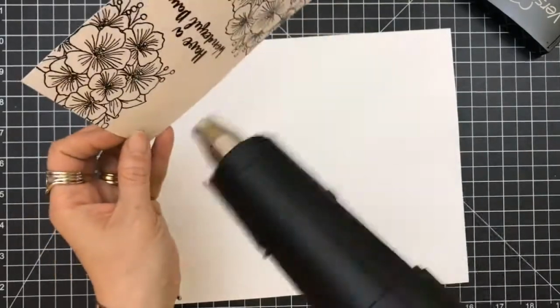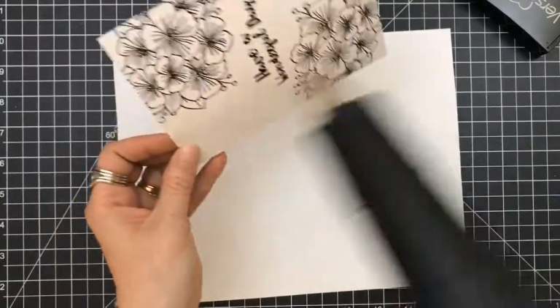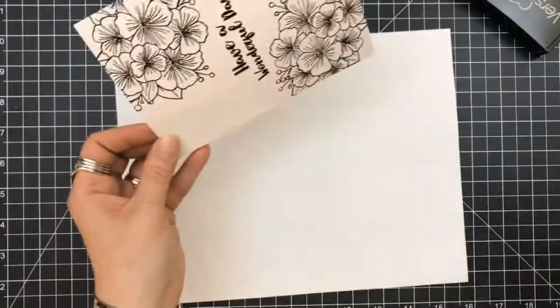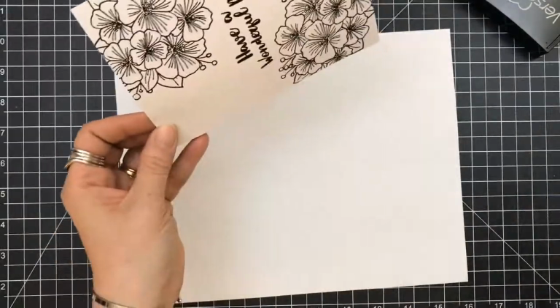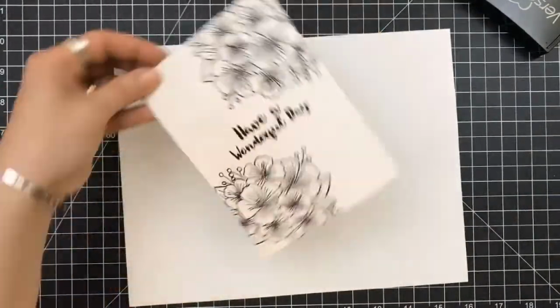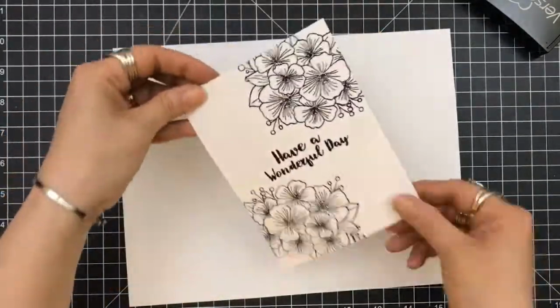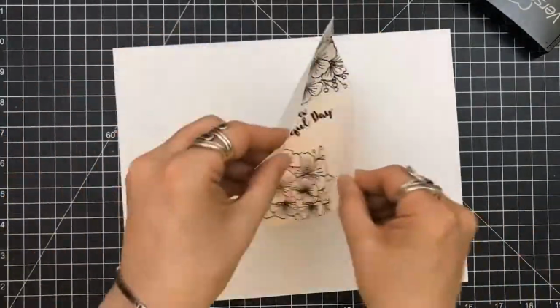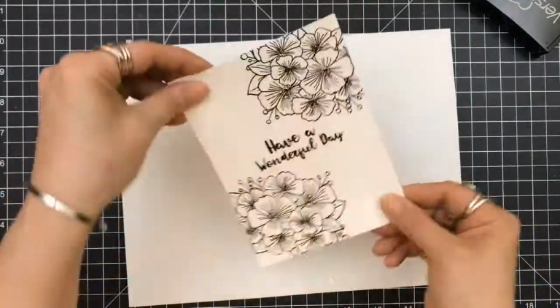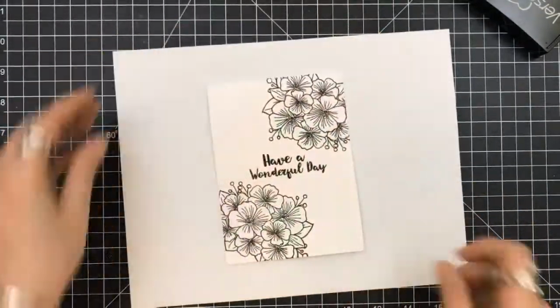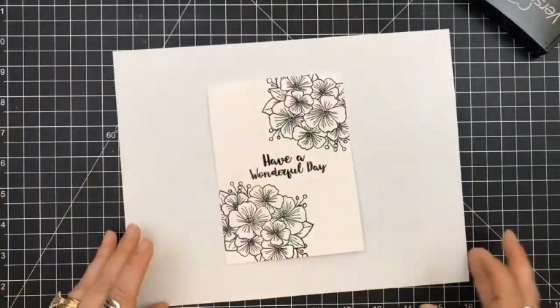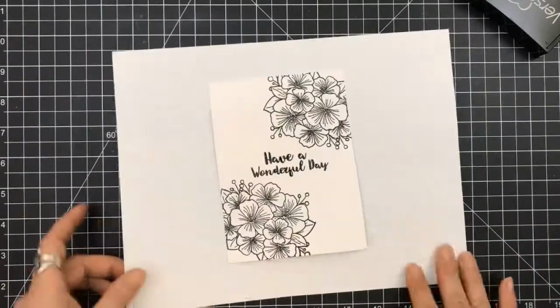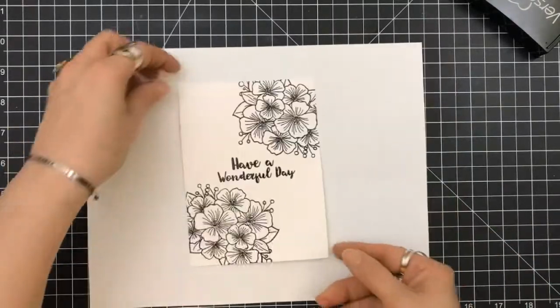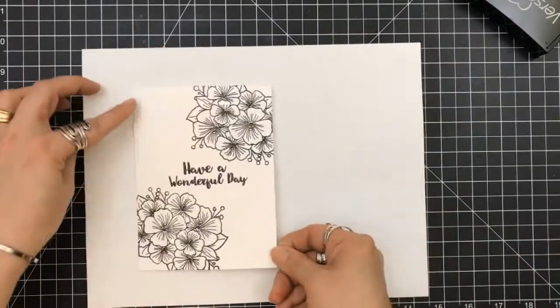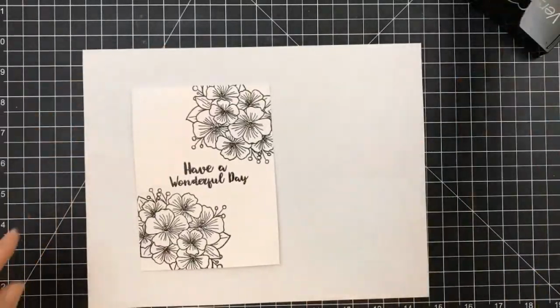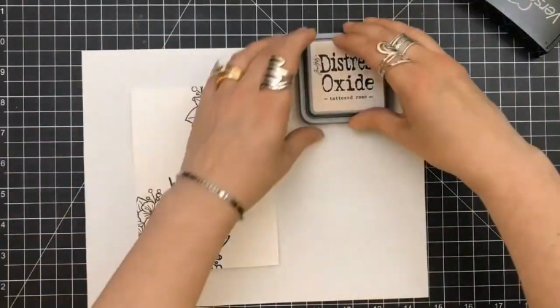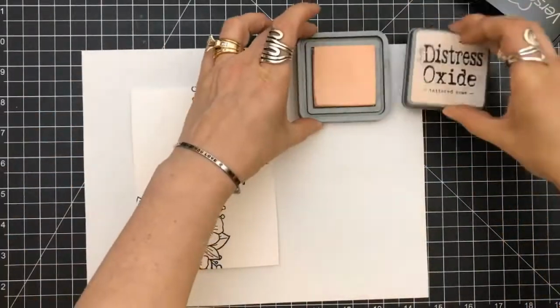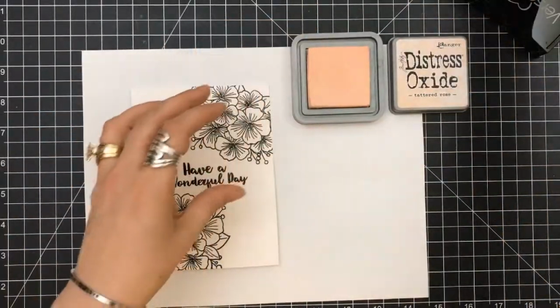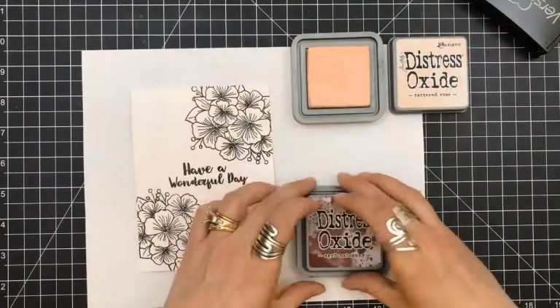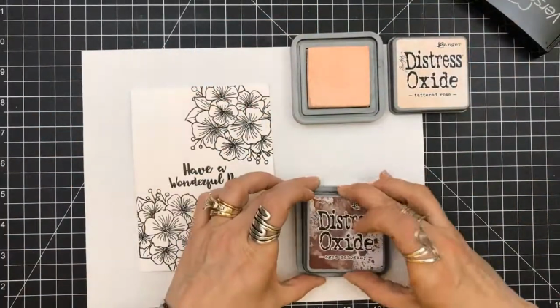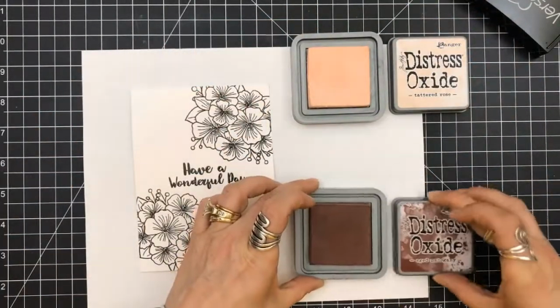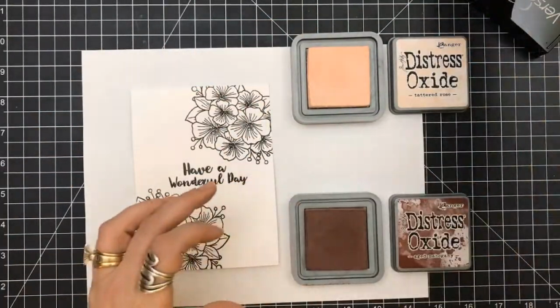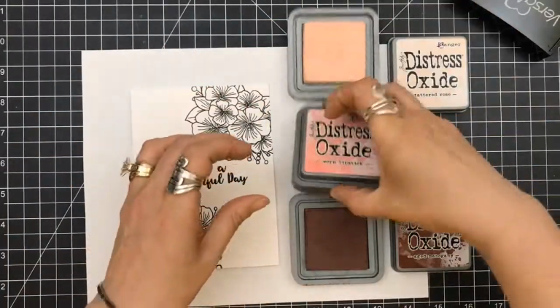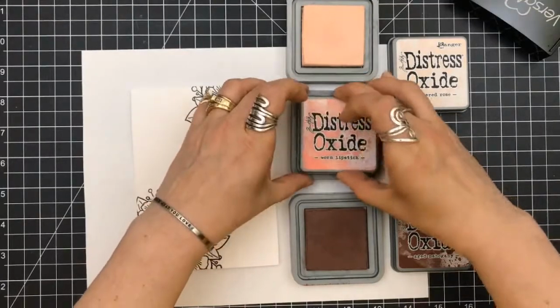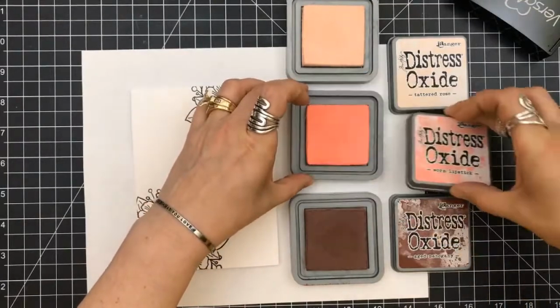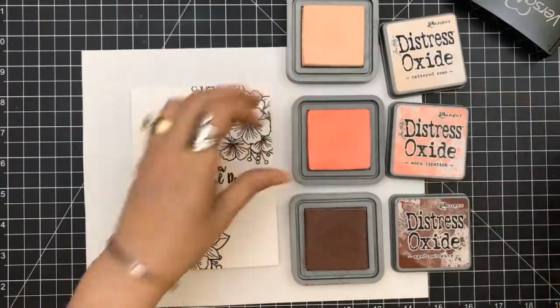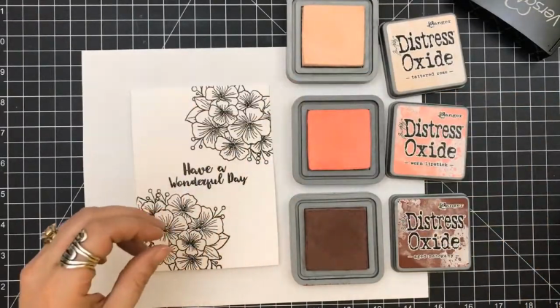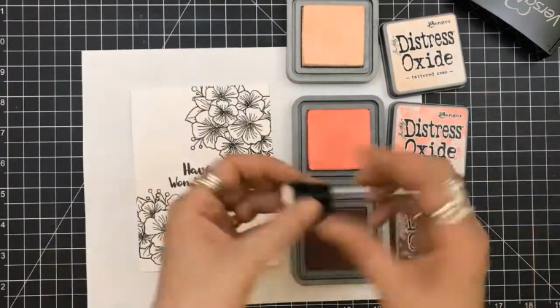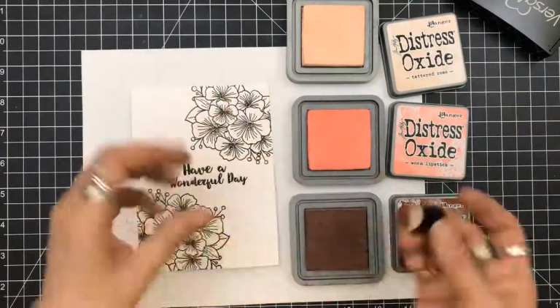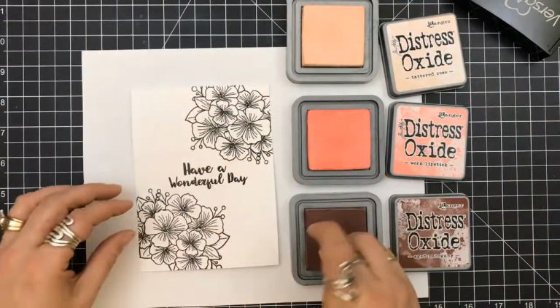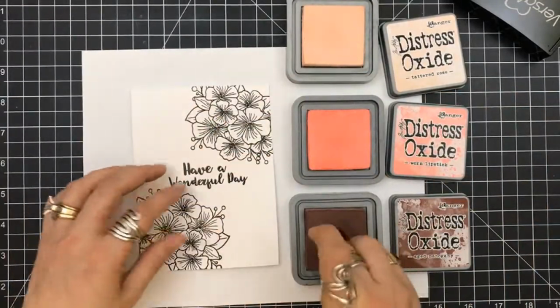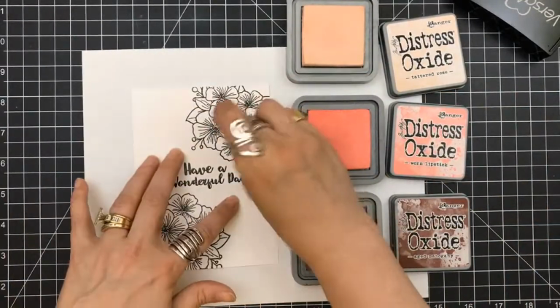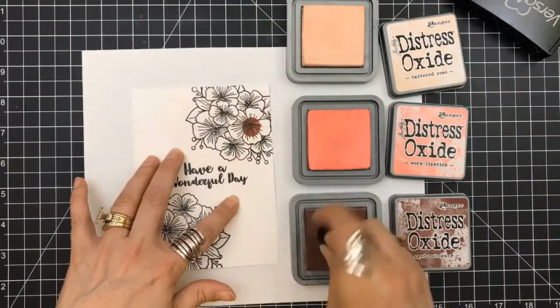I chose a Bristol paper. You could also do this on watercolor paper, but I chose Bristol. With the technique that I'm coming up with, I find that it holds water and there's going to be a lot of it.